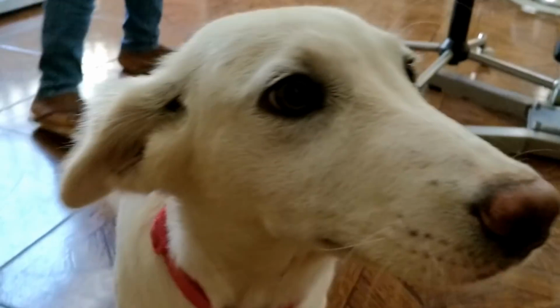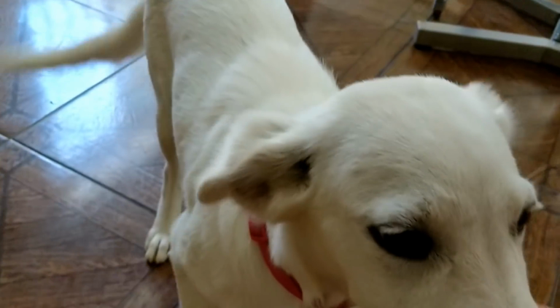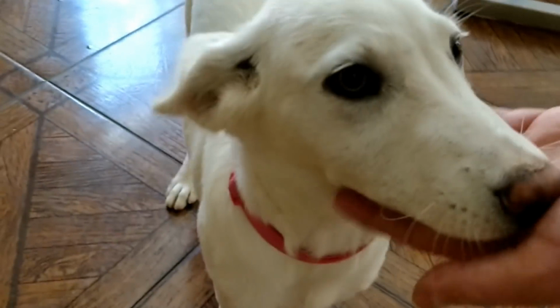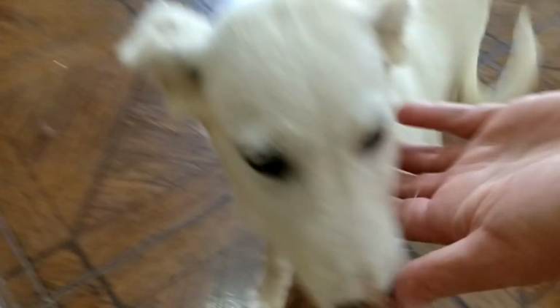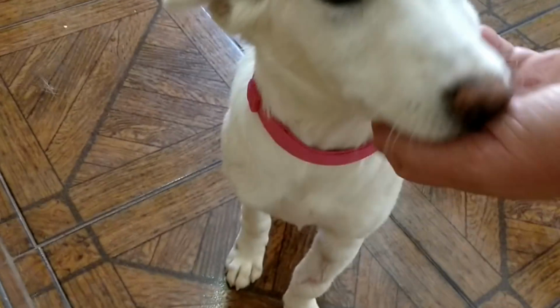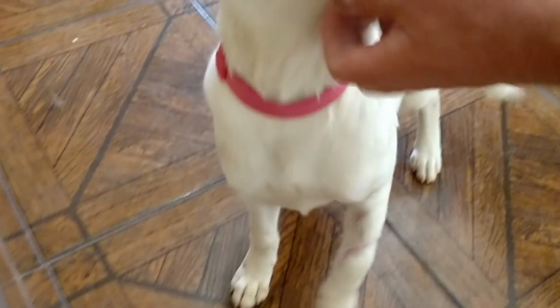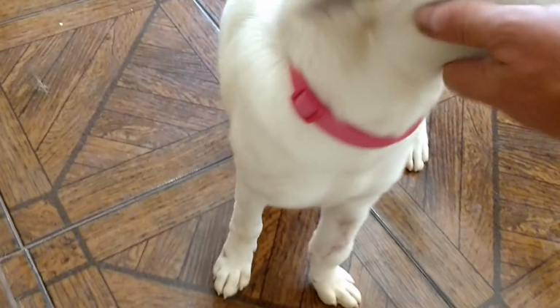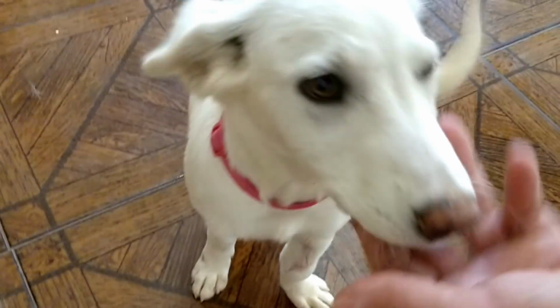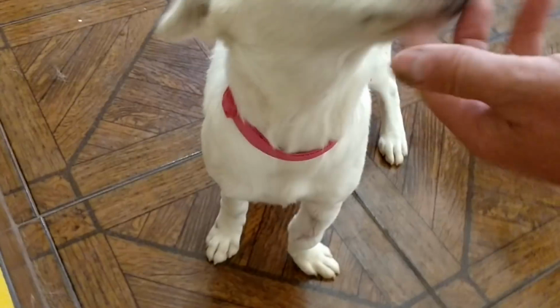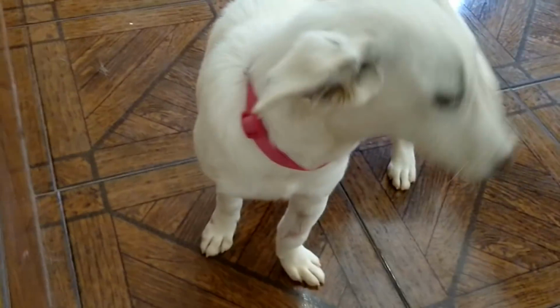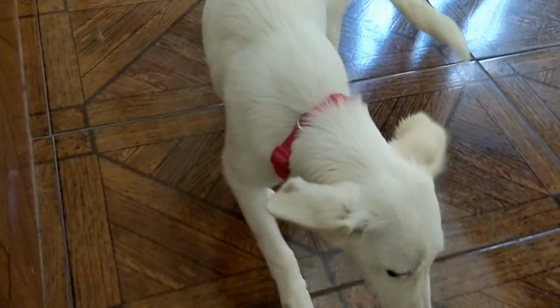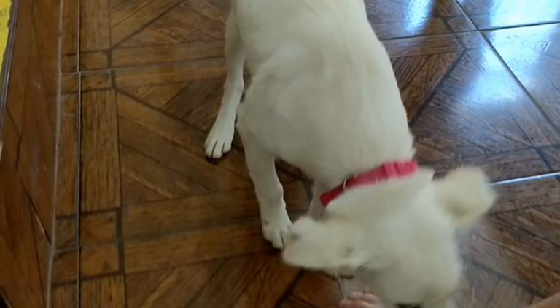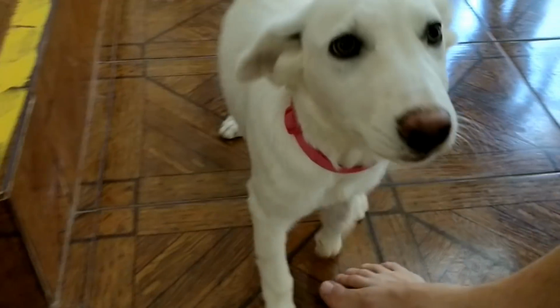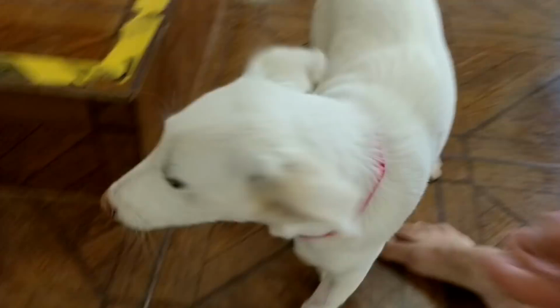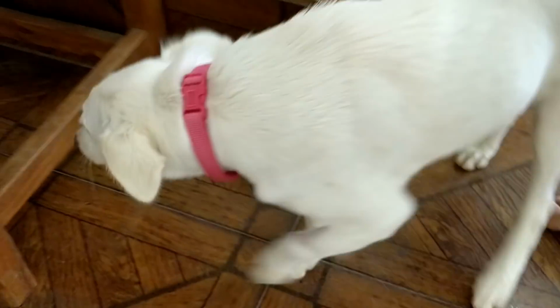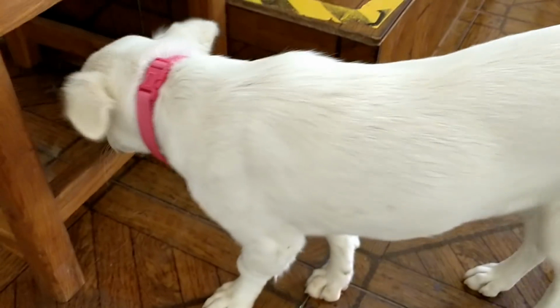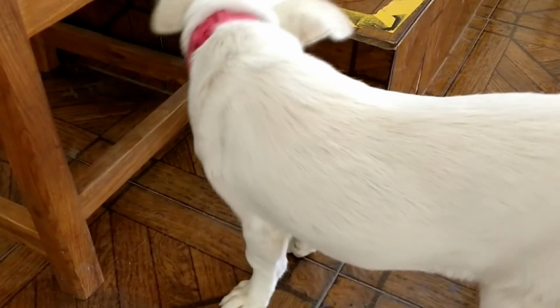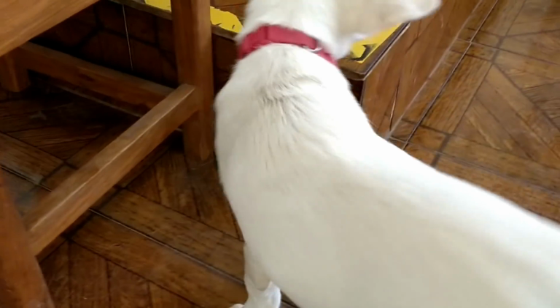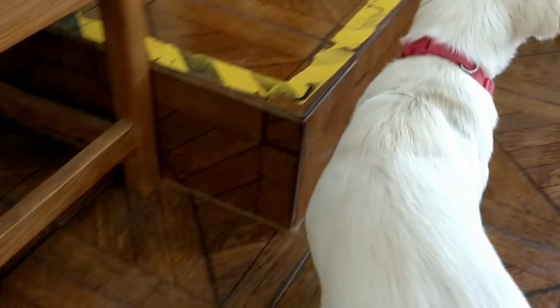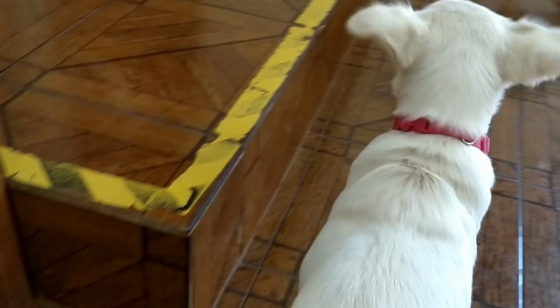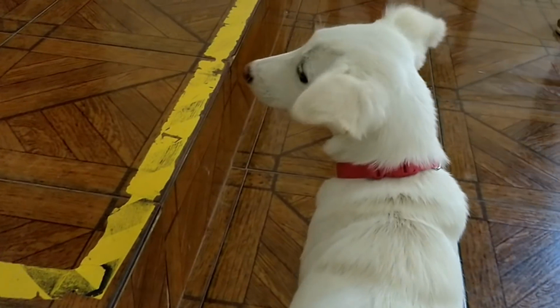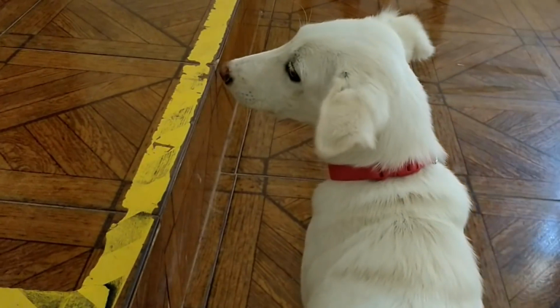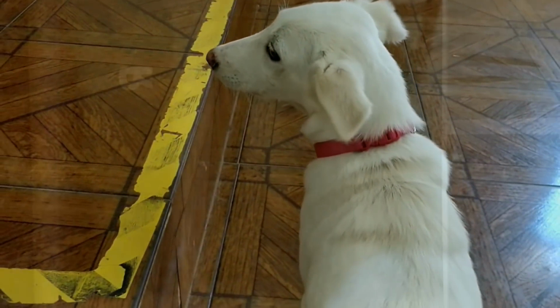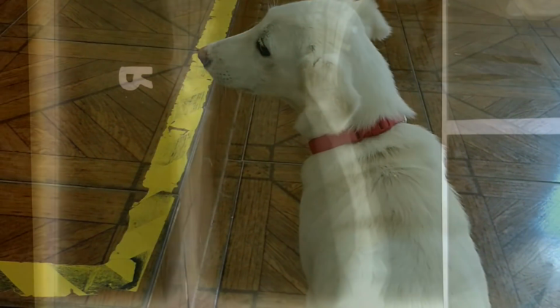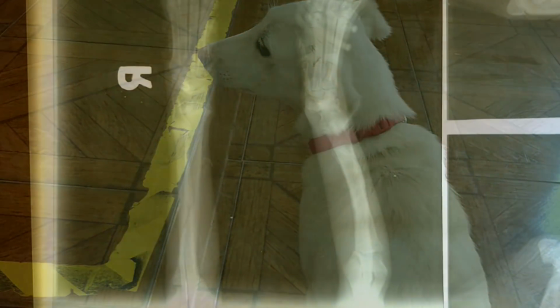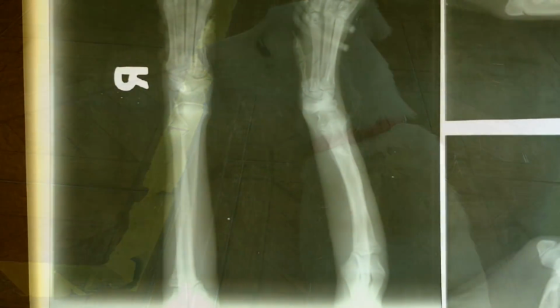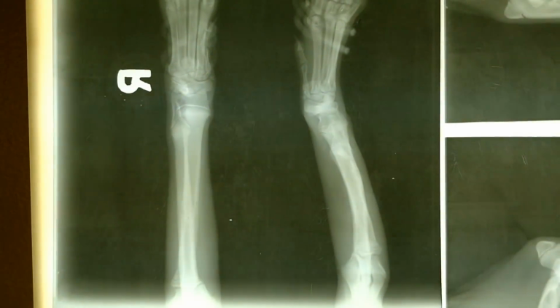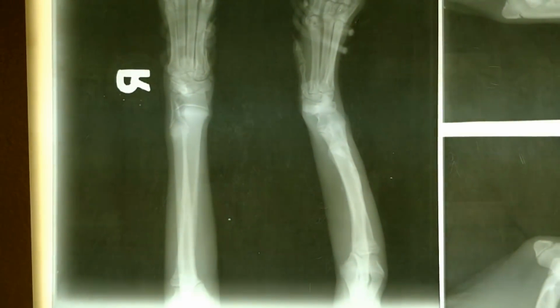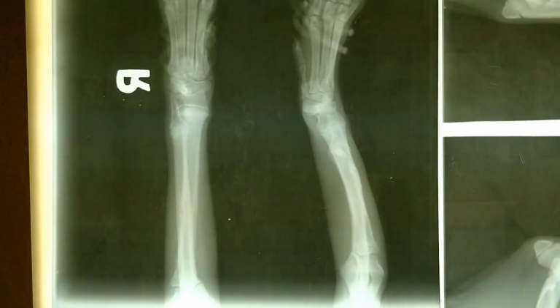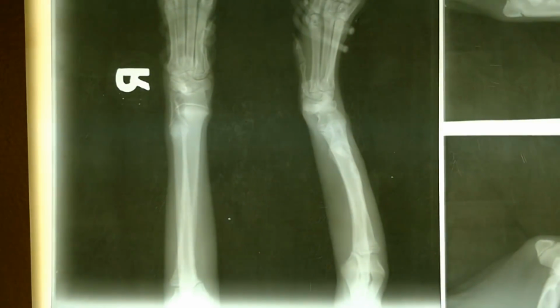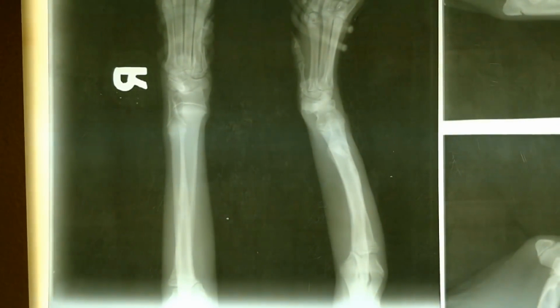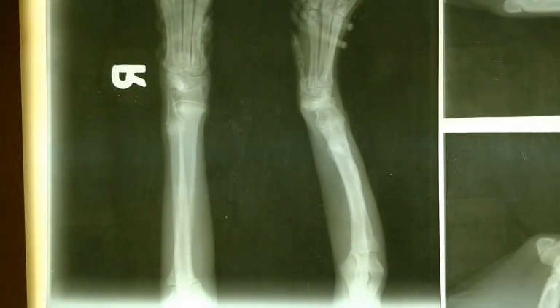Beauty. We asked your Papa to bring you and three days later he did it. Now we take some pictures. Here's the result of our X-rays.